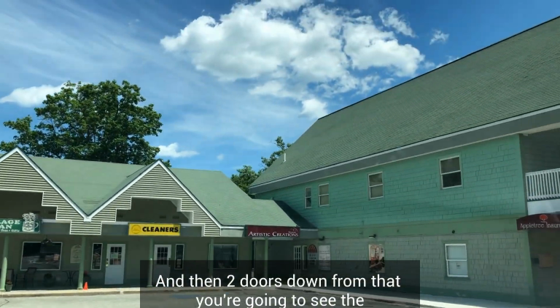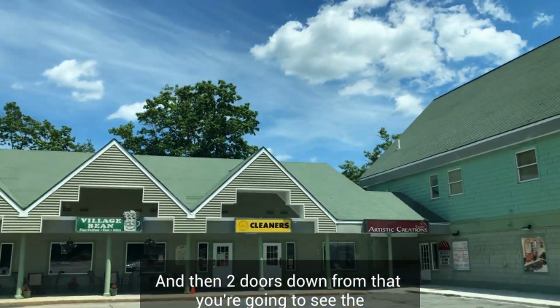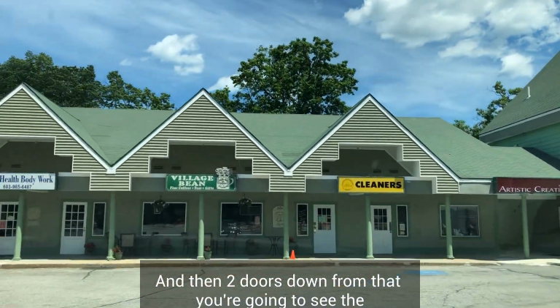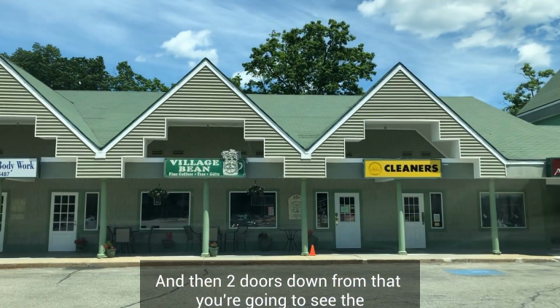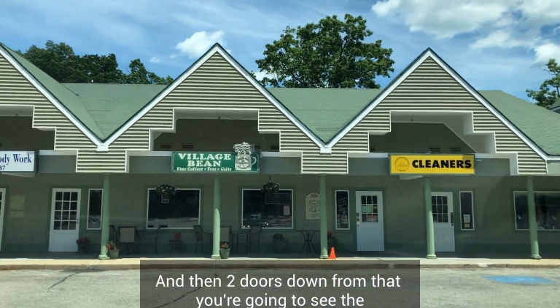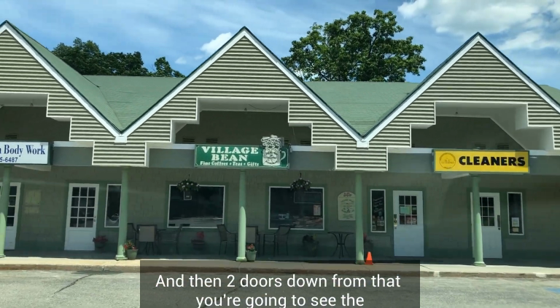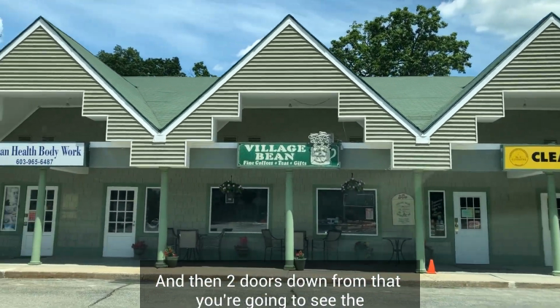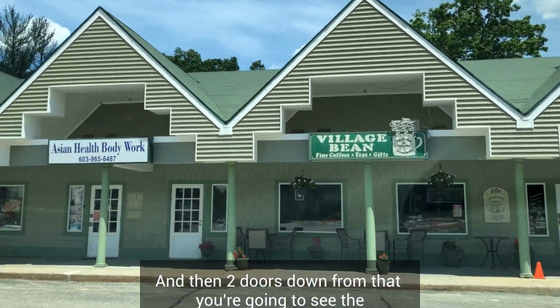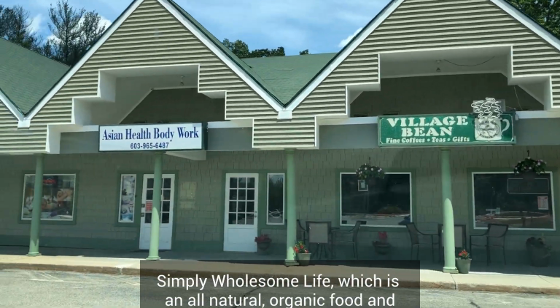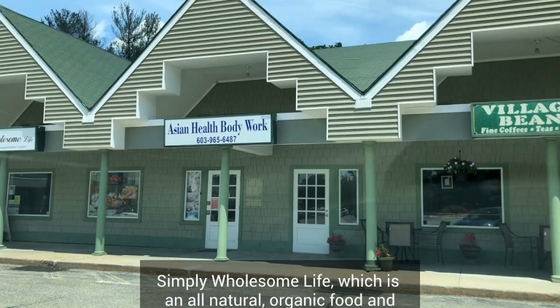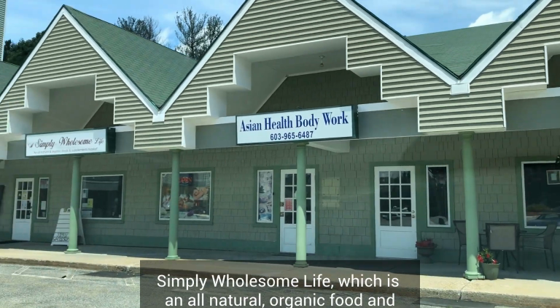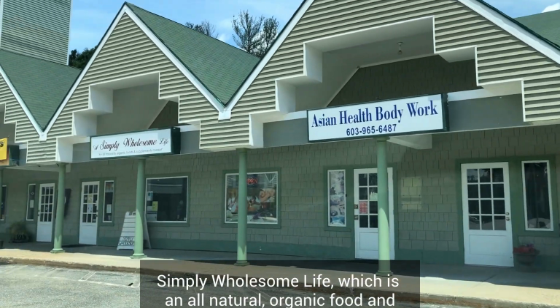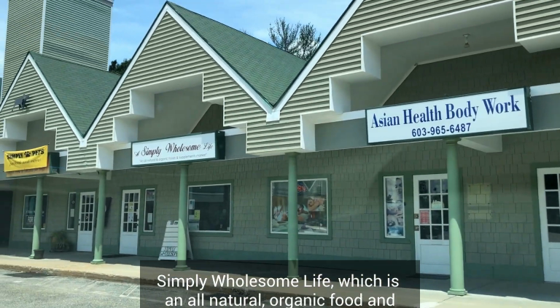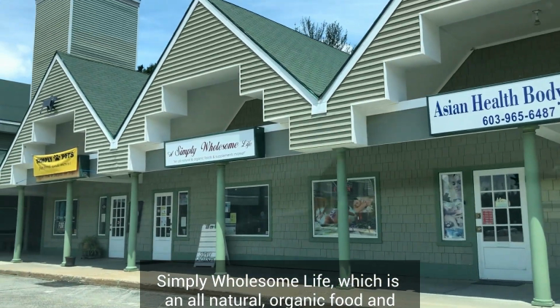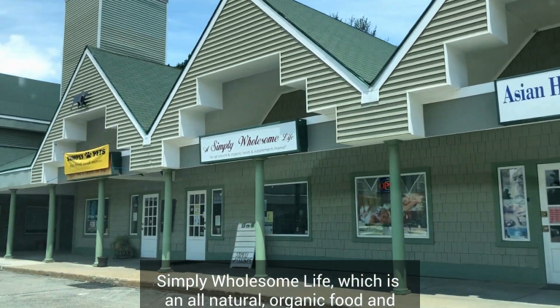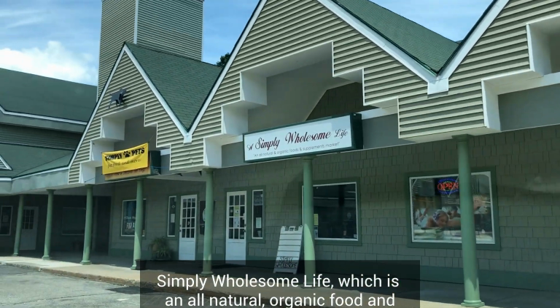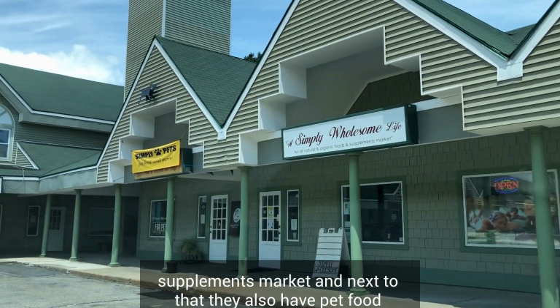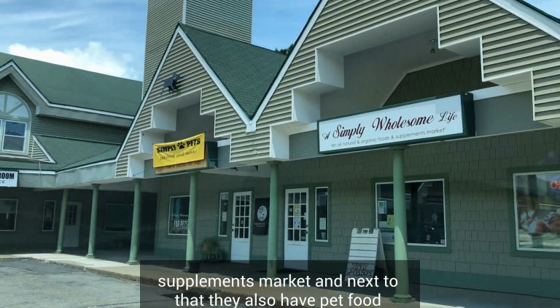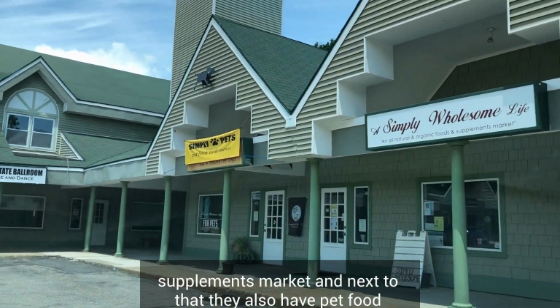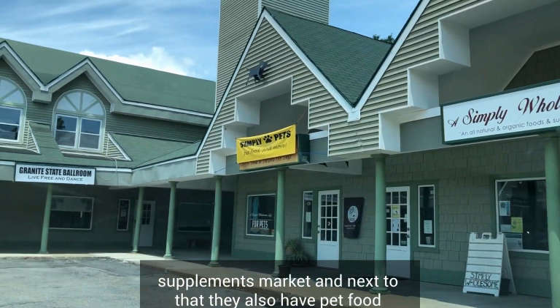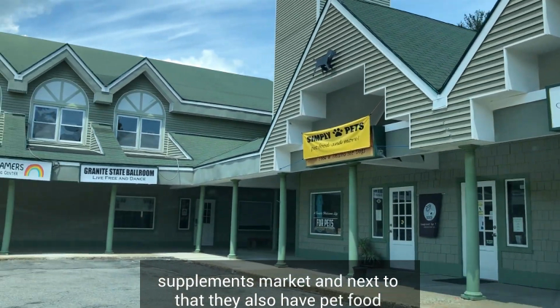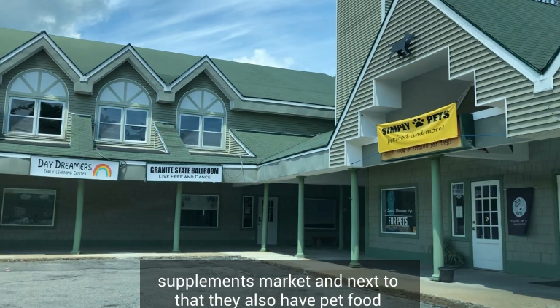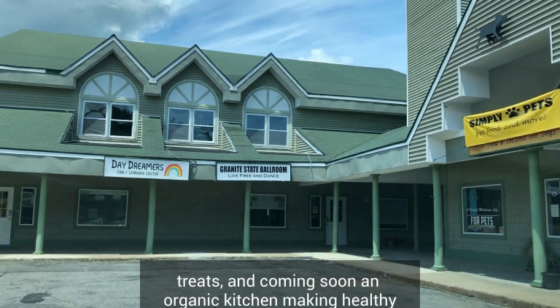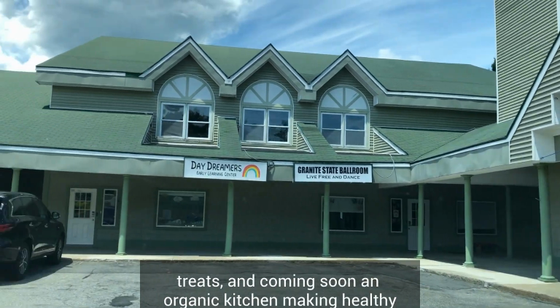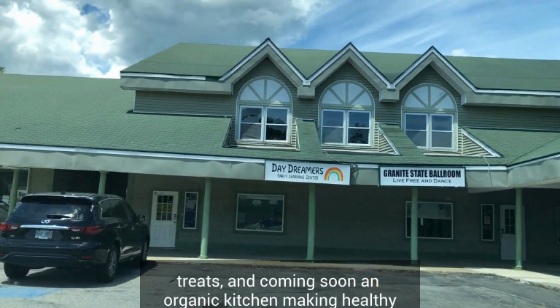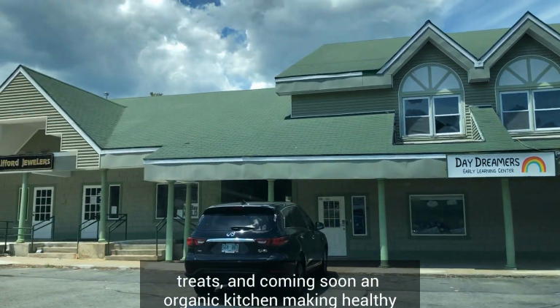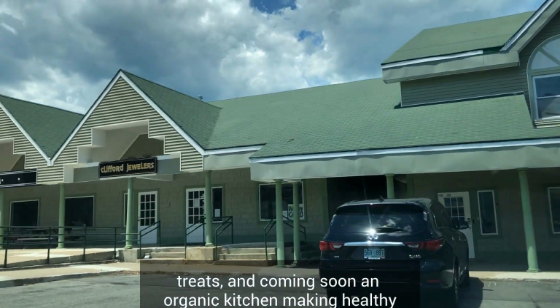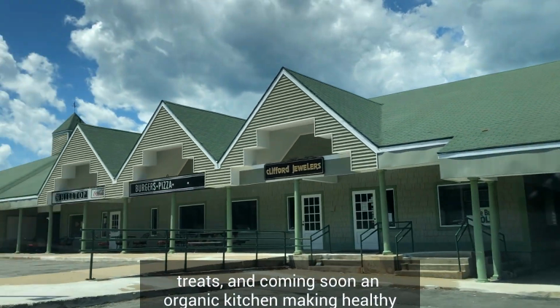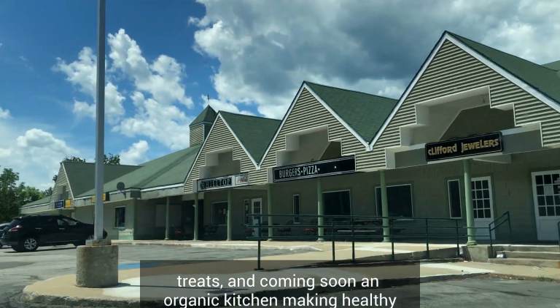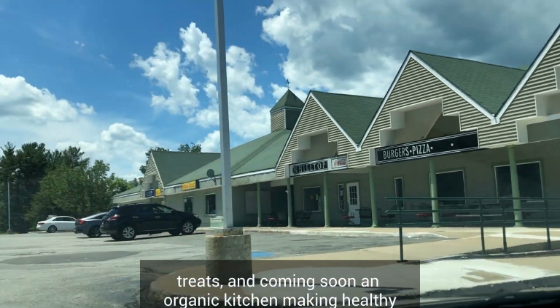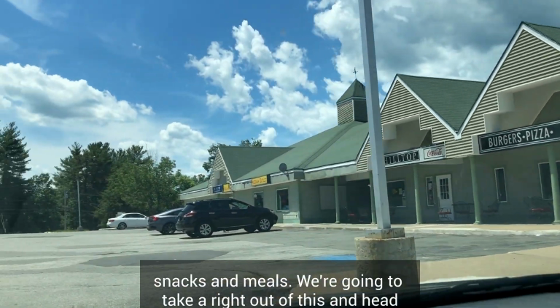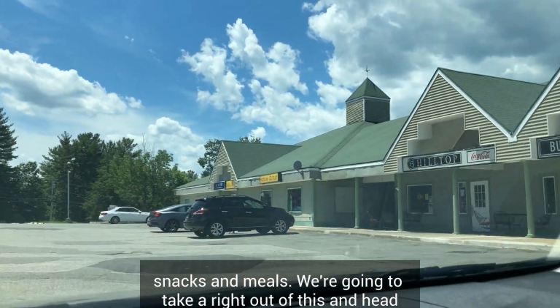Two doors down from the Village Bean you're going to see Simply Wholesome Life, which is an all-natural organic food and supplements market. Next to that, they also have pet food and treats, and coming soon, an organic kitchen making healthy snacks and meals.